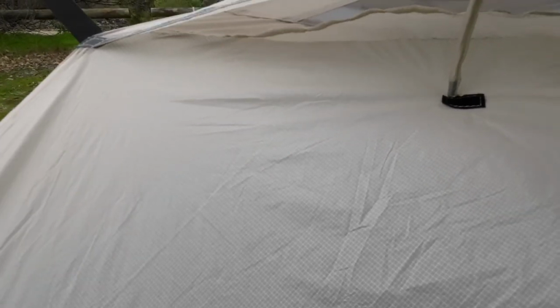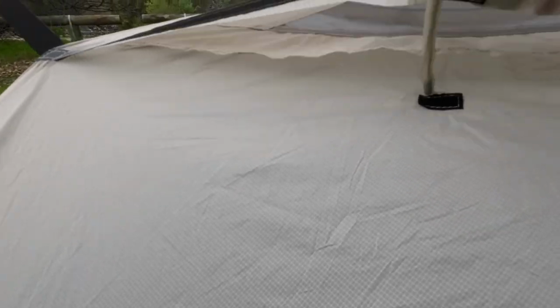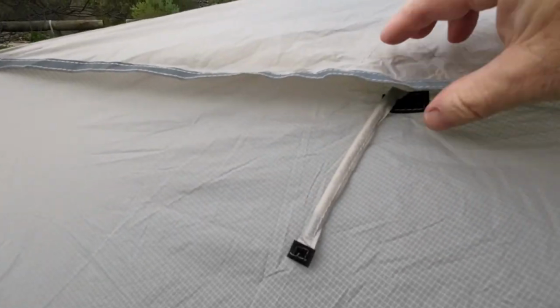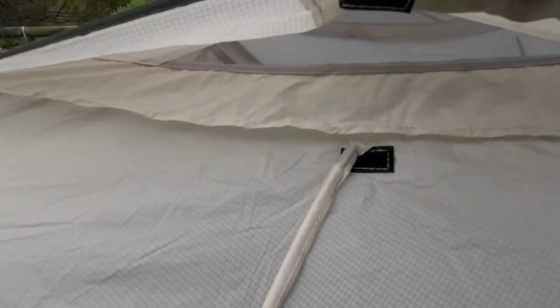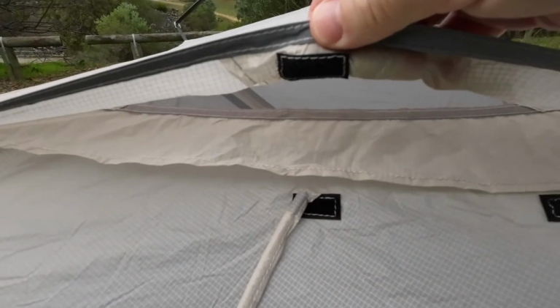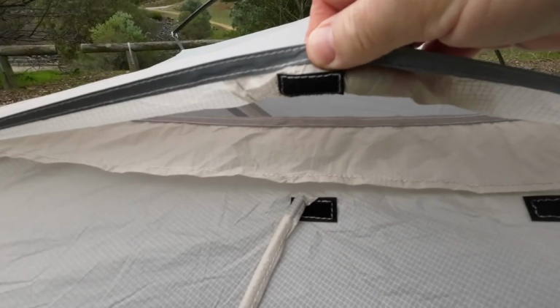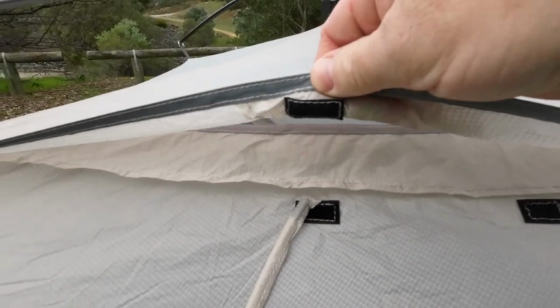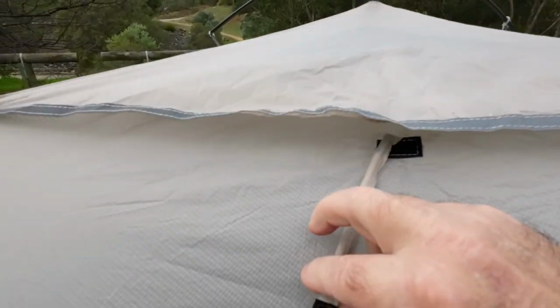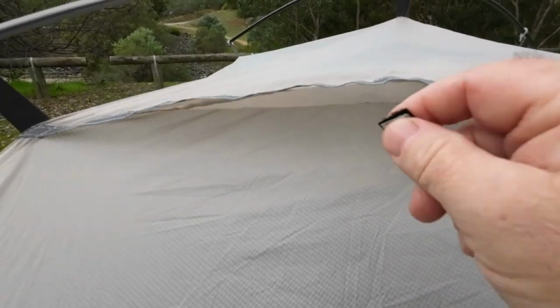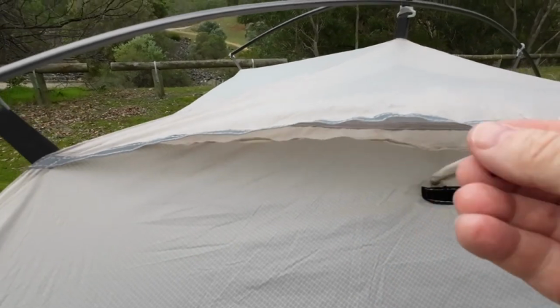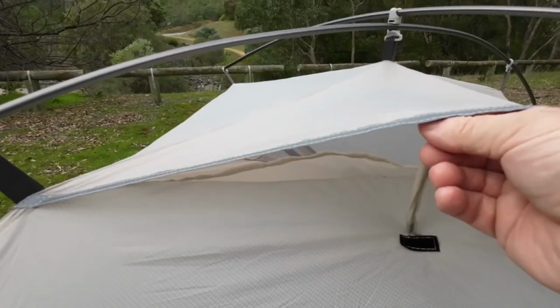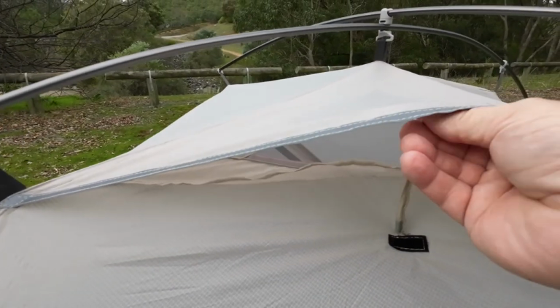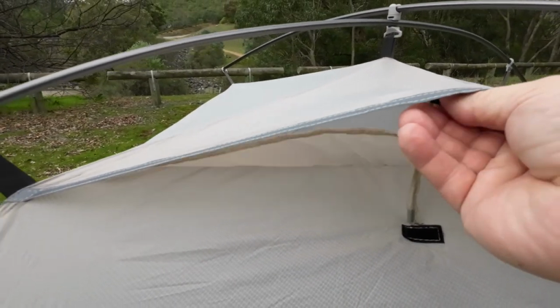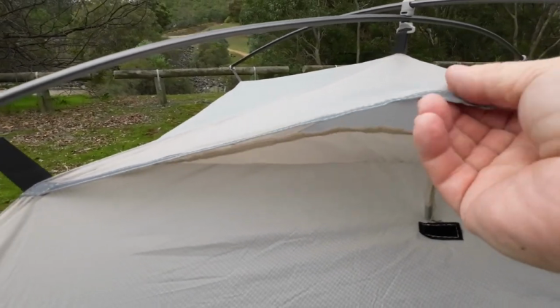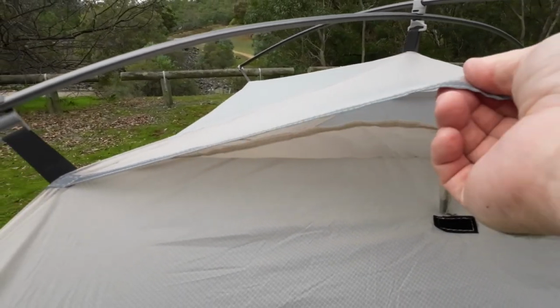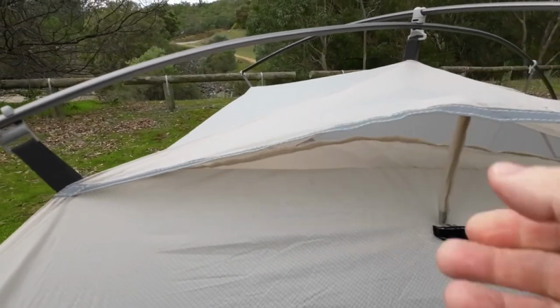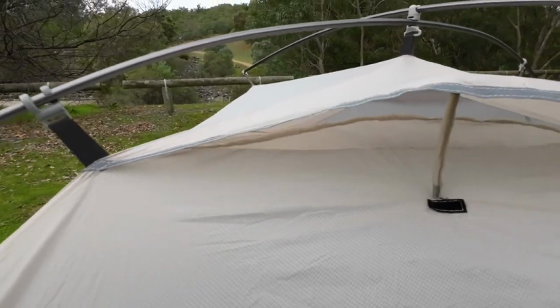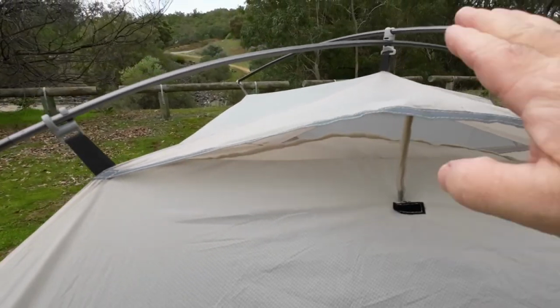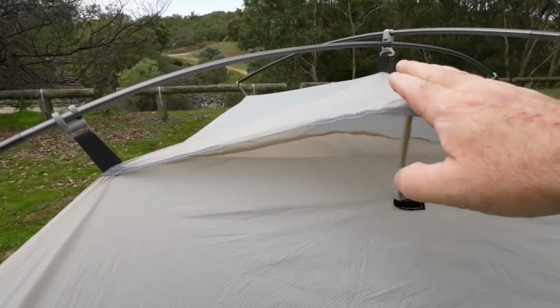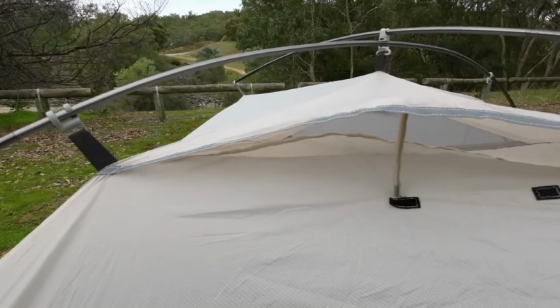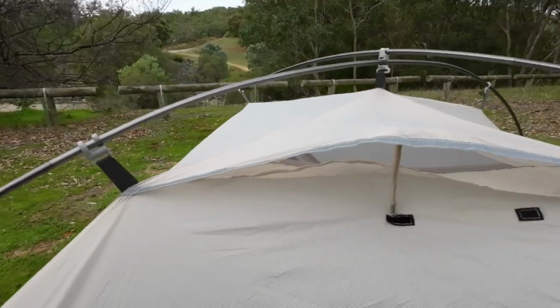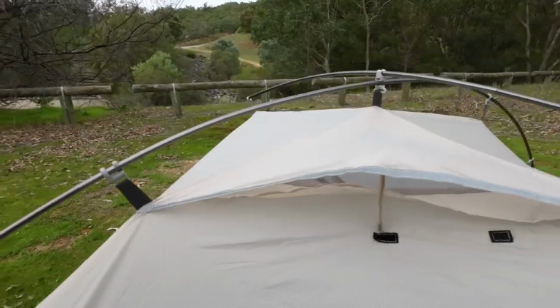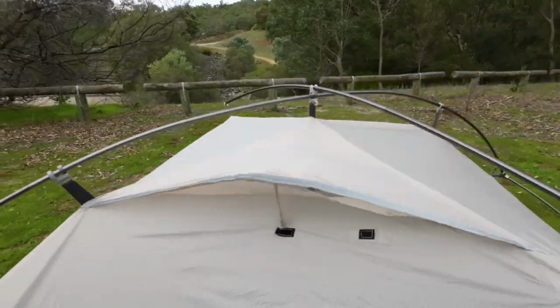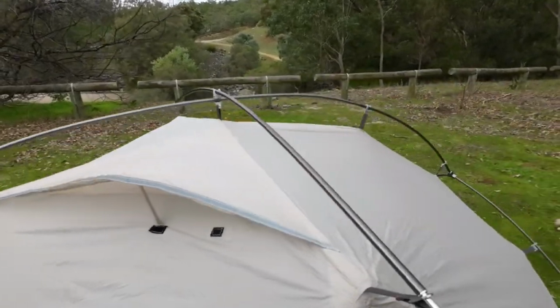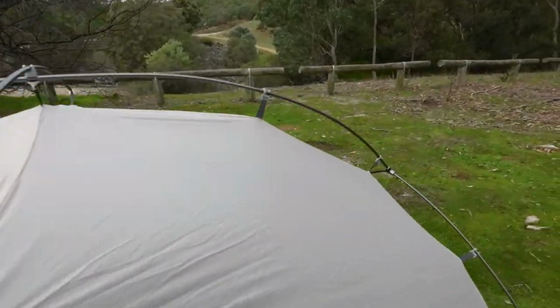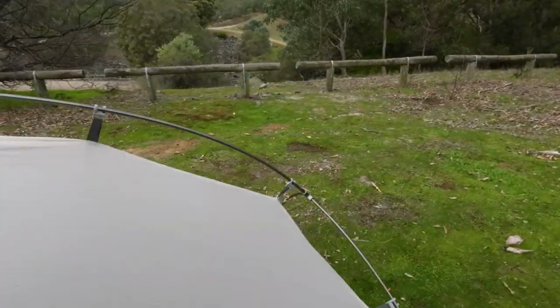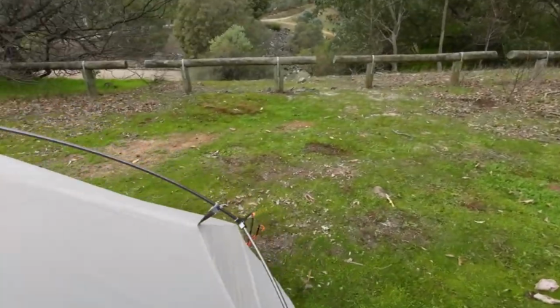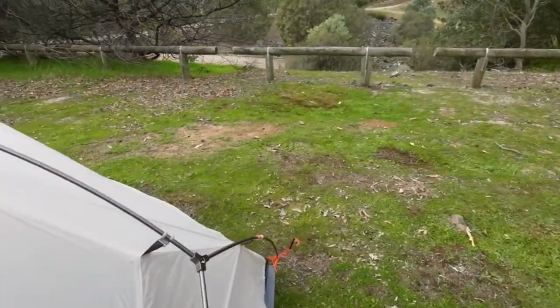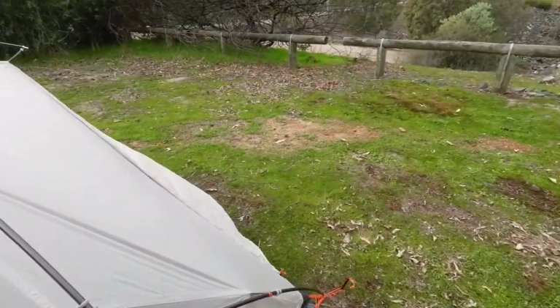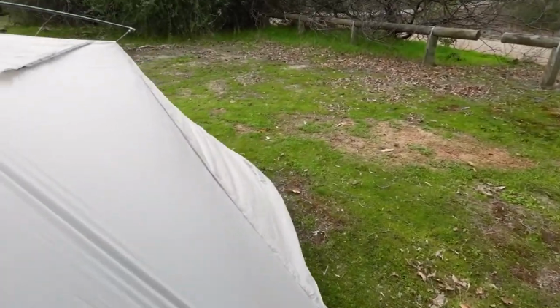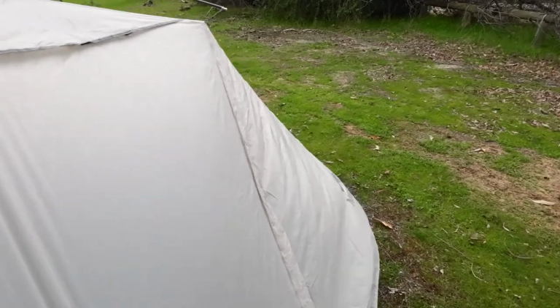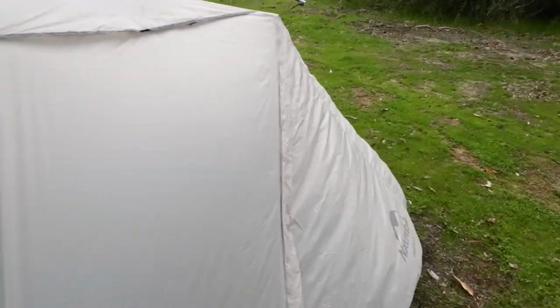The hook part of the velcro is here. We'll just put that in place and that holds it open. There's a second one like I said on the other side for the airflow.